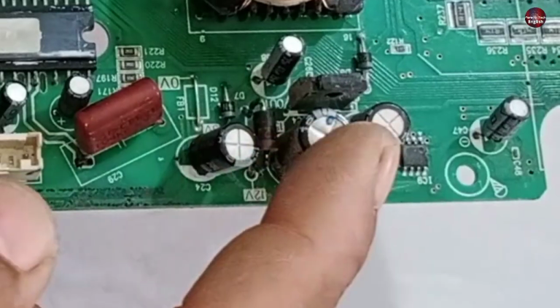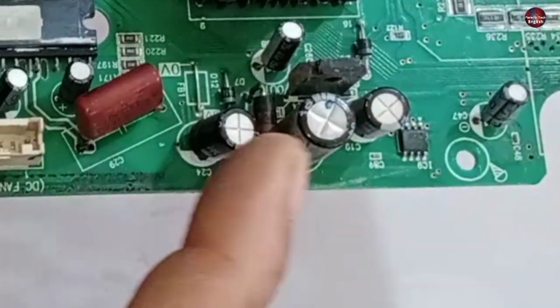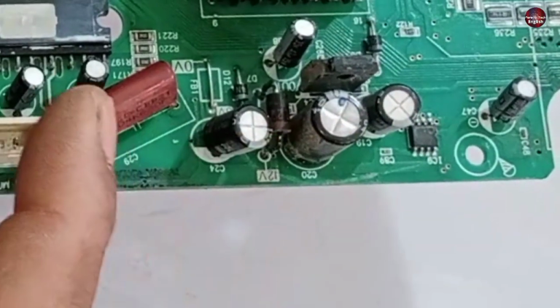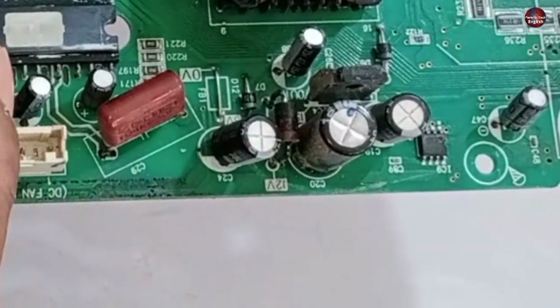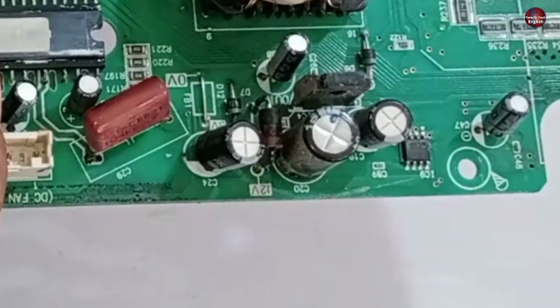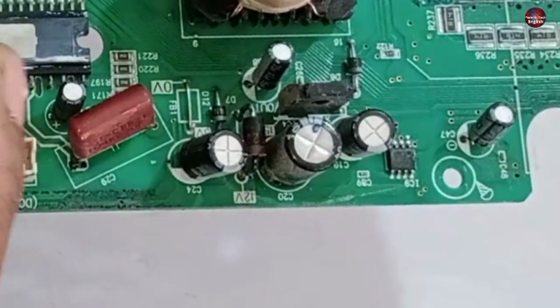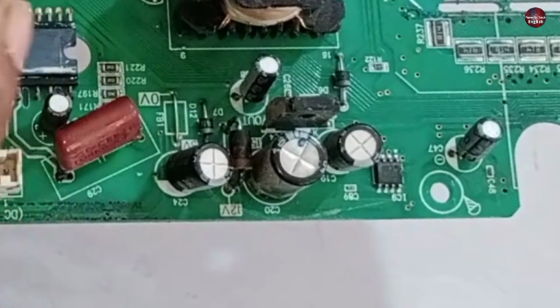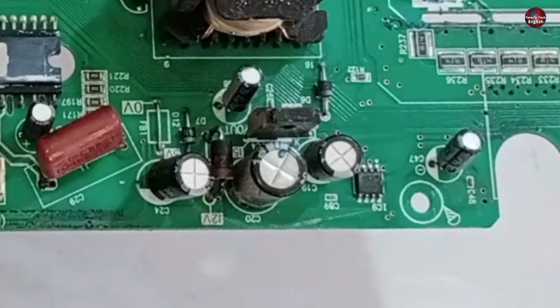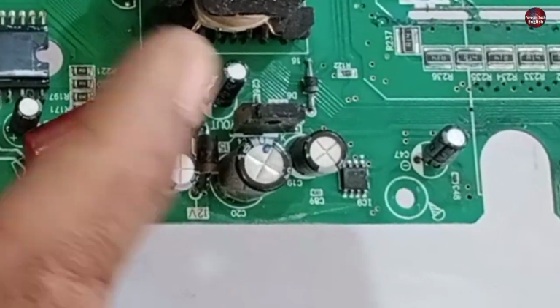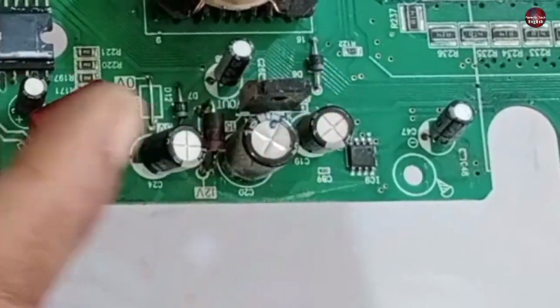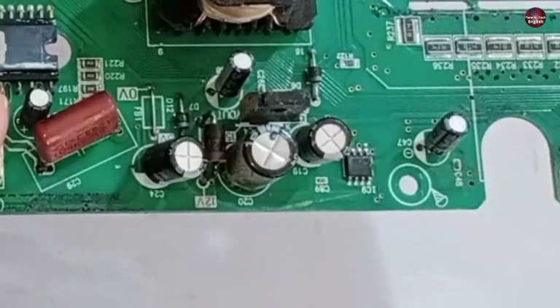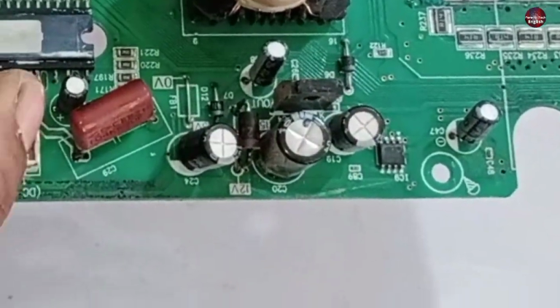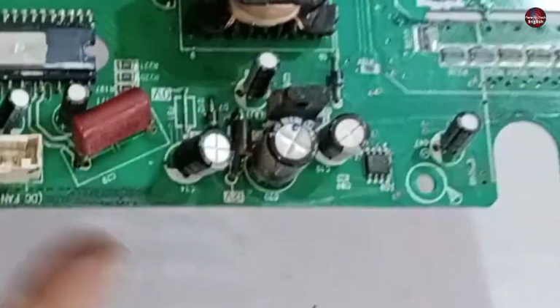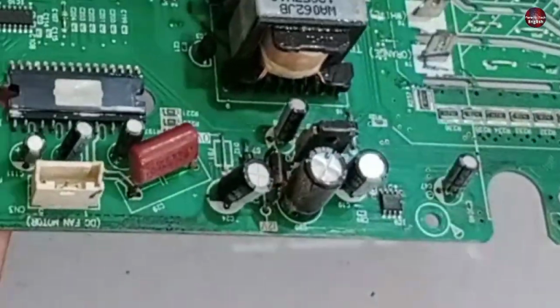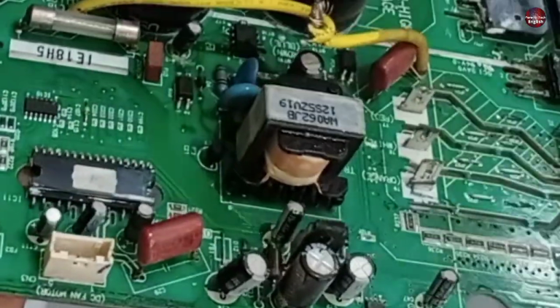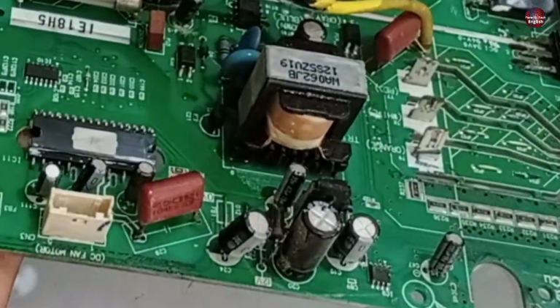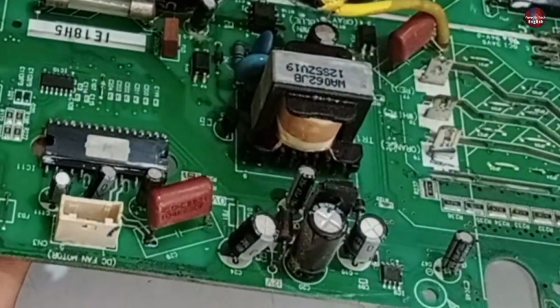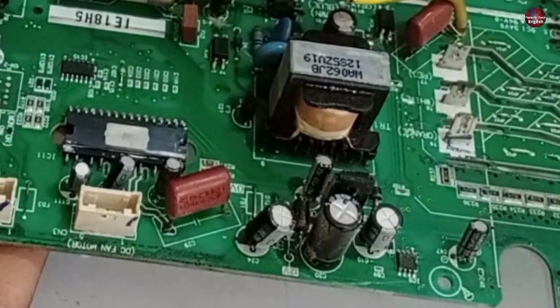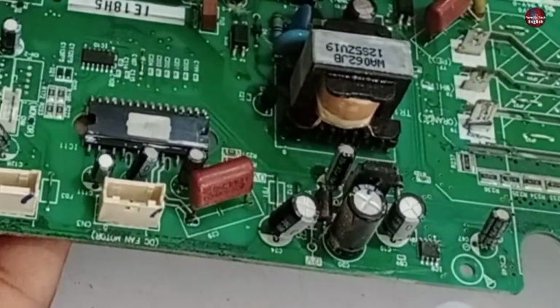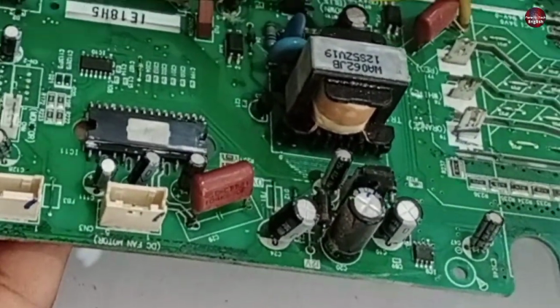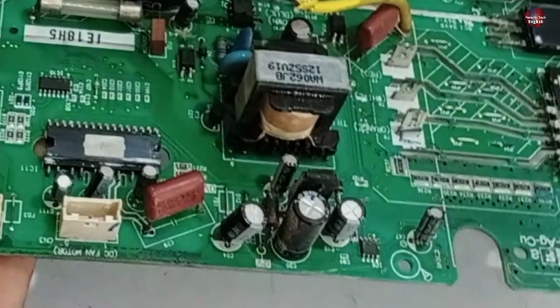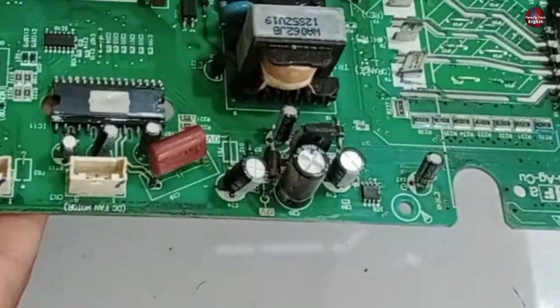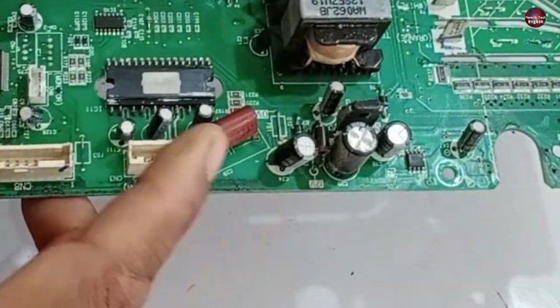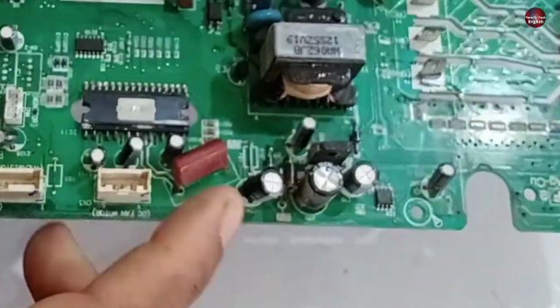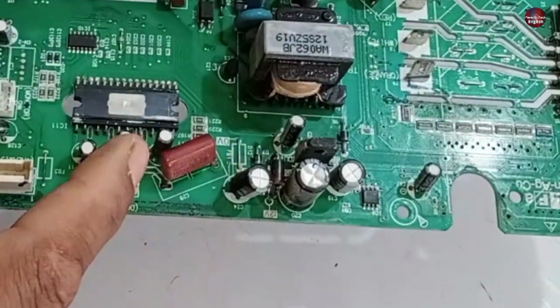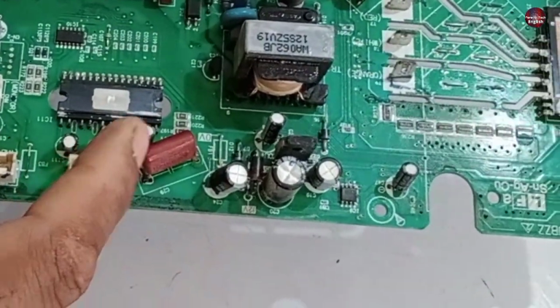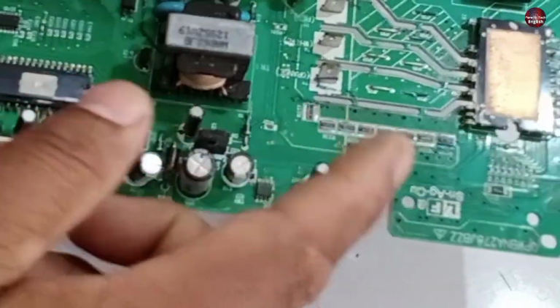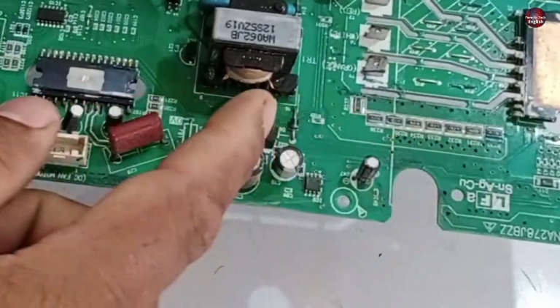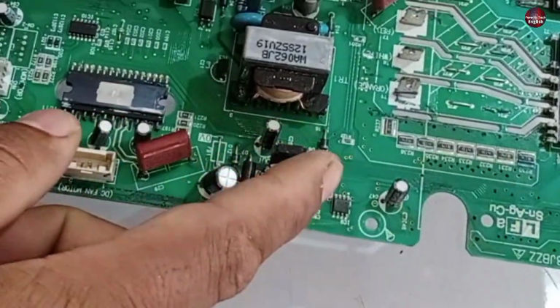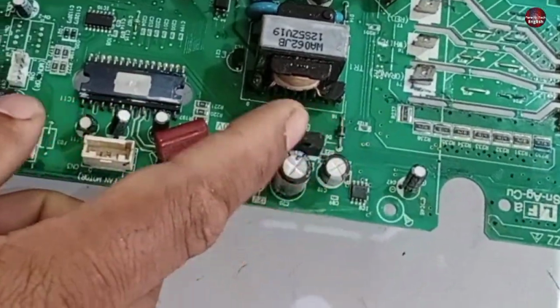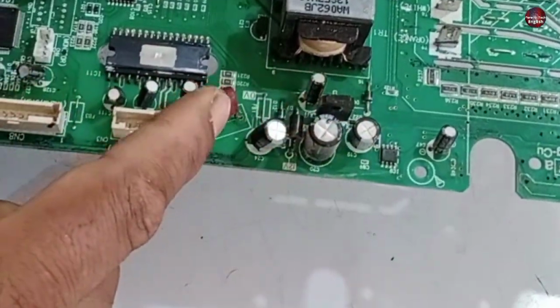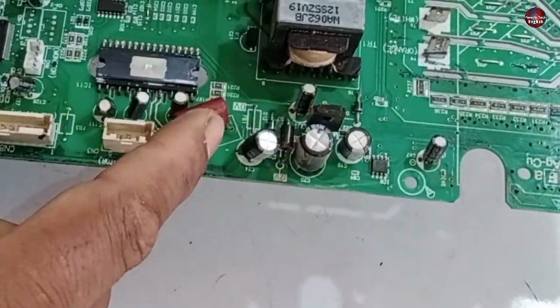The control circuit for the DC UVW fan blower motor is installed here. This controls the IPM and then the blower motor. The feedback is also controlled through this circuit in the motherboard.